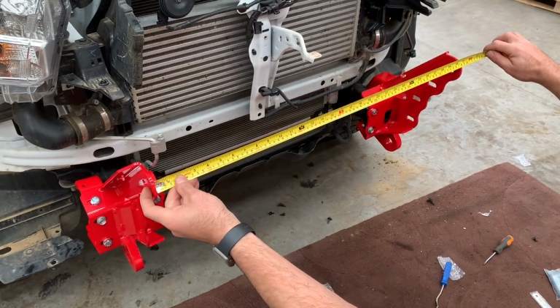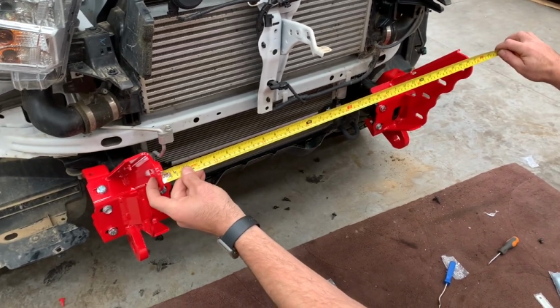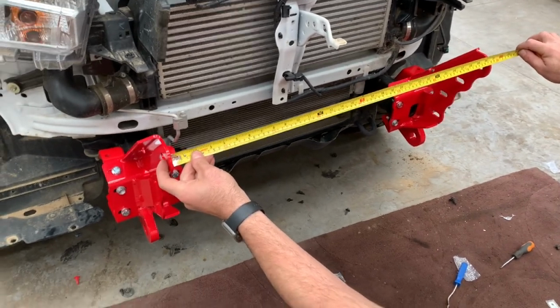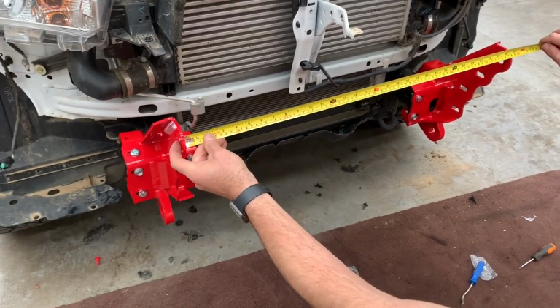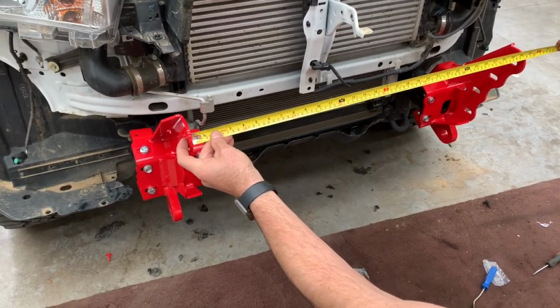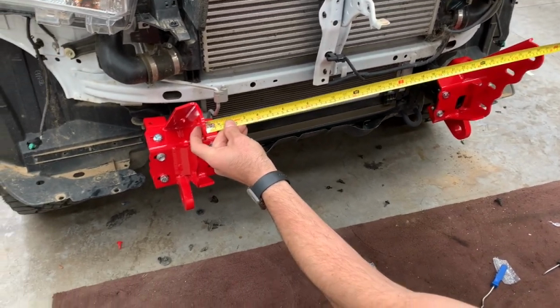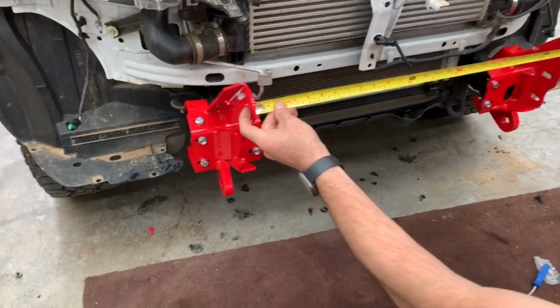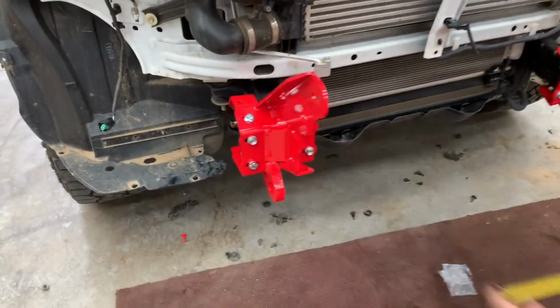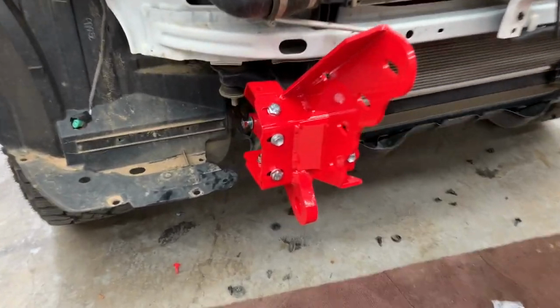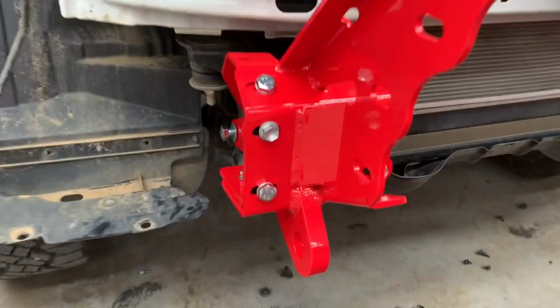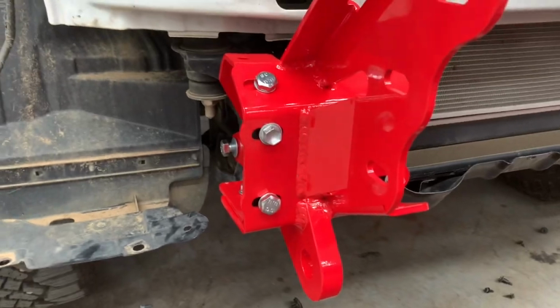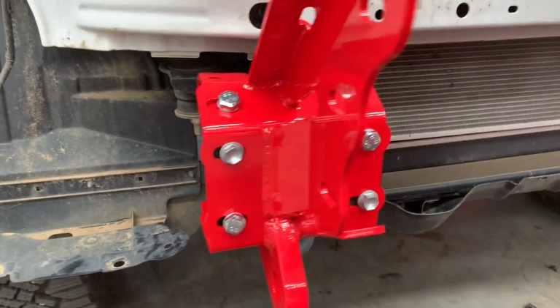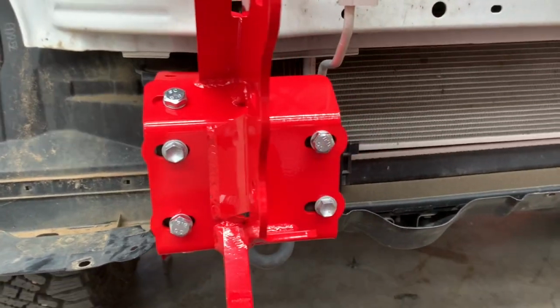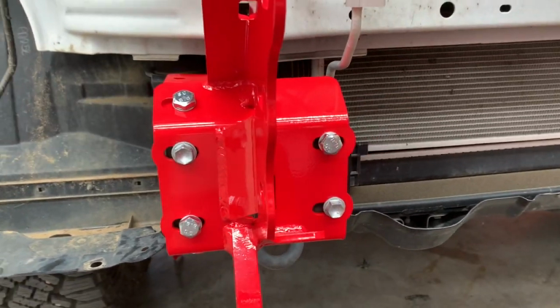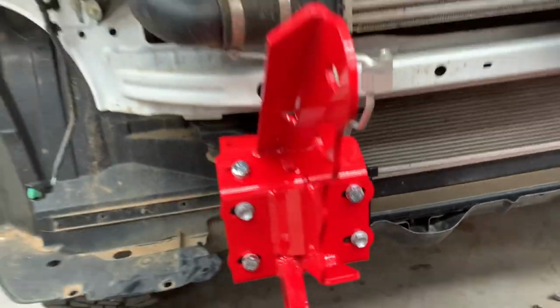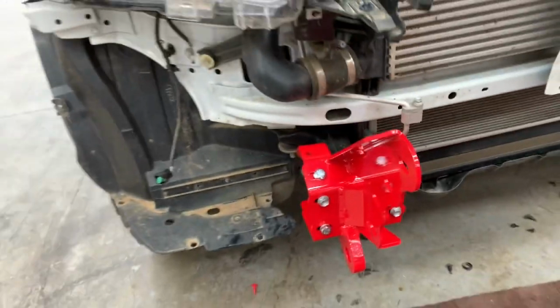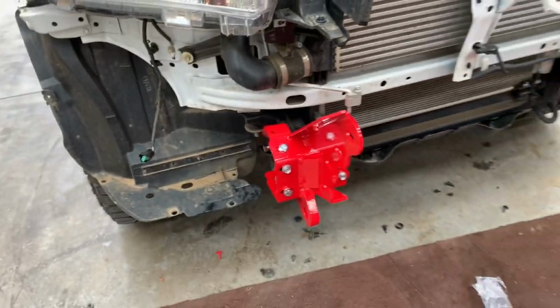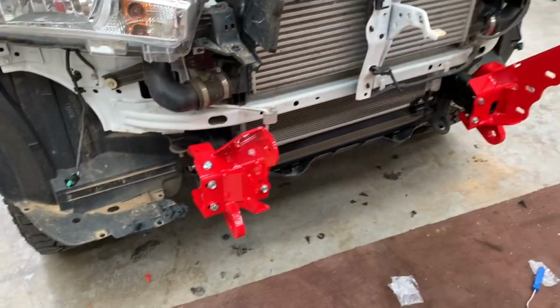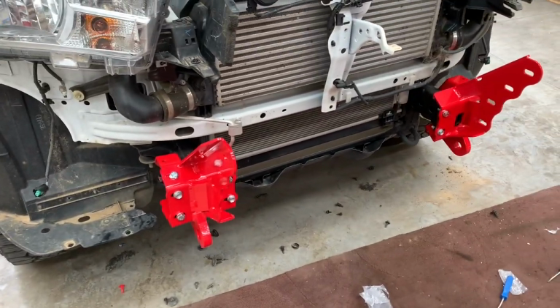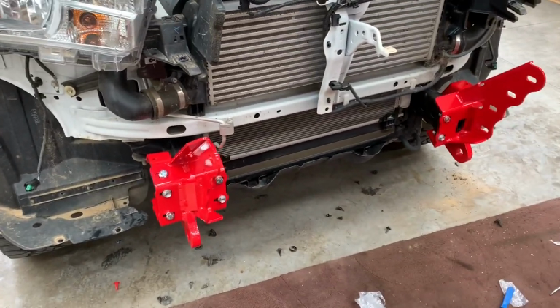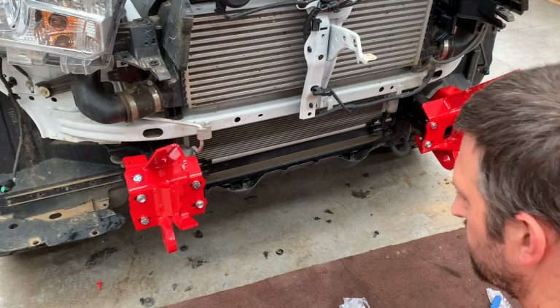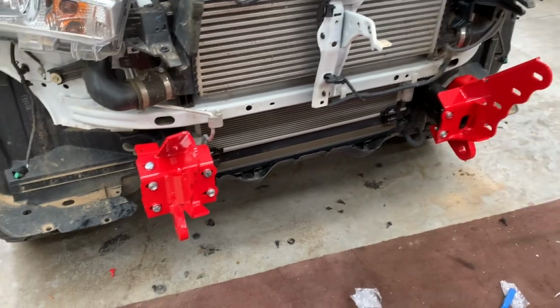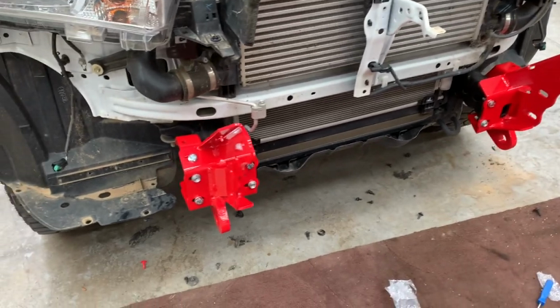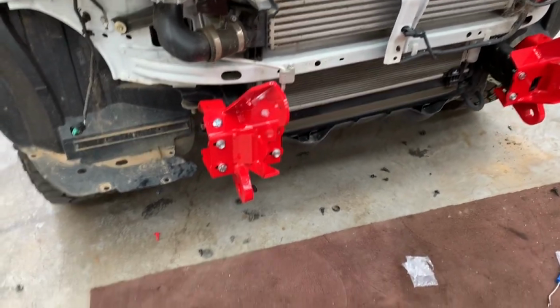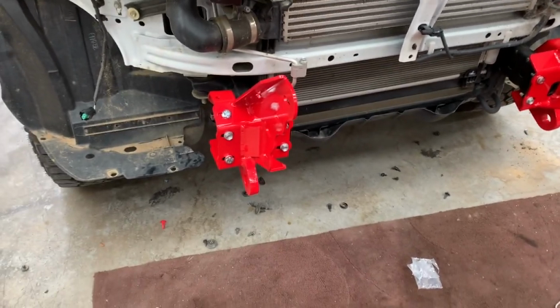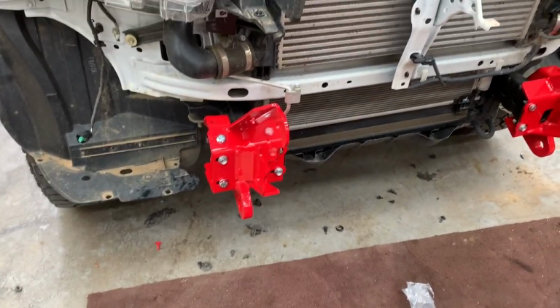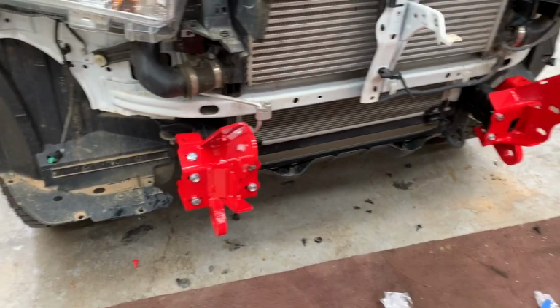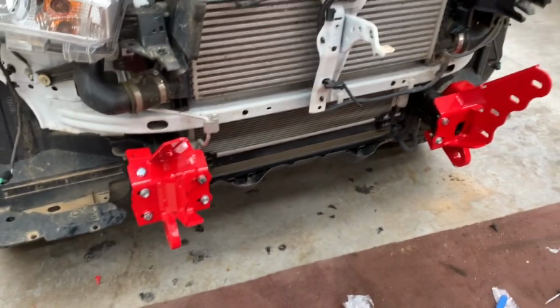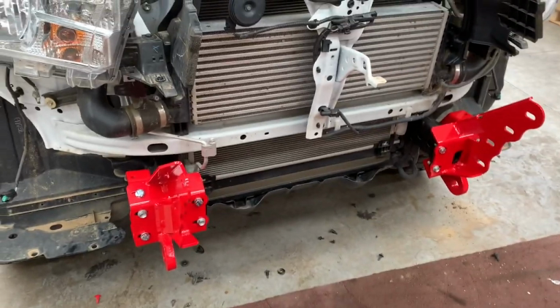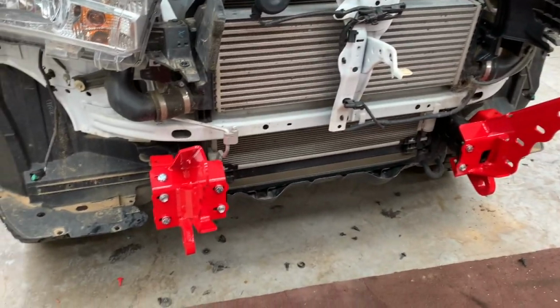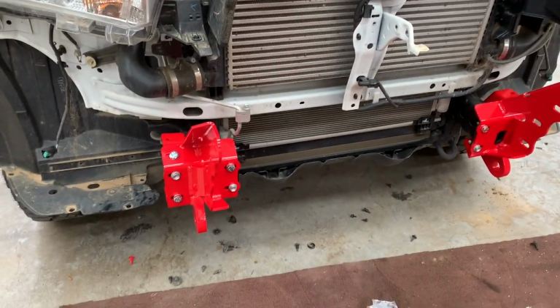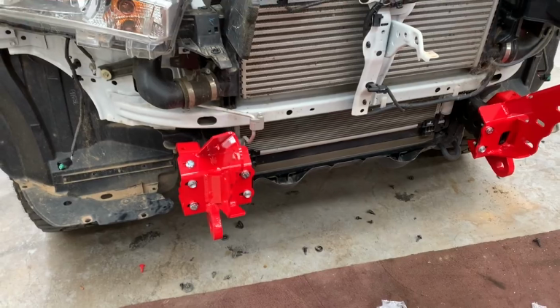We need to put the mounts on and measure between the mounts, comparing that to the bar, so the bar will just slip on. There is still adjustment left and right once you put the bar on. So measure the bar, measure the mounts, tighten up a couple of bolts on the mounts, test fit to see how you're looking, and then adjust as required.